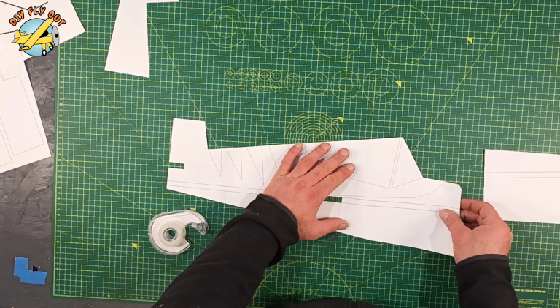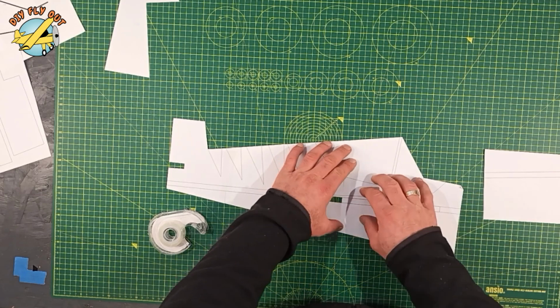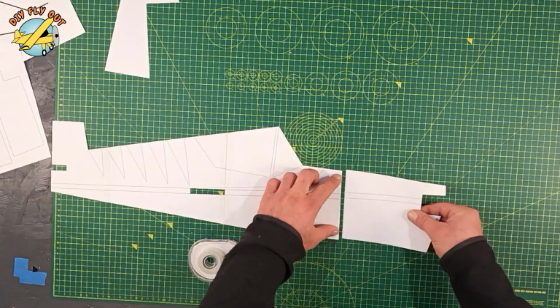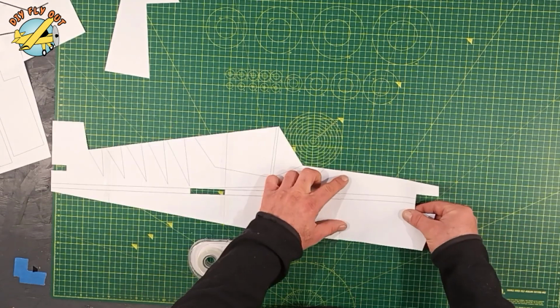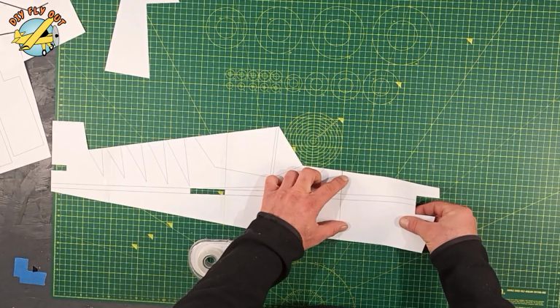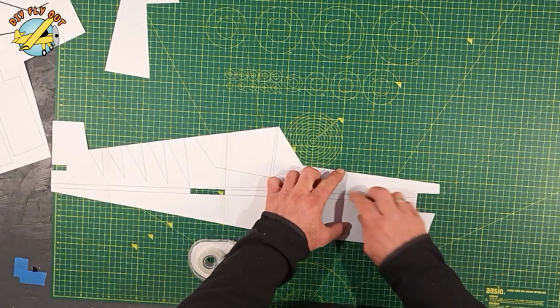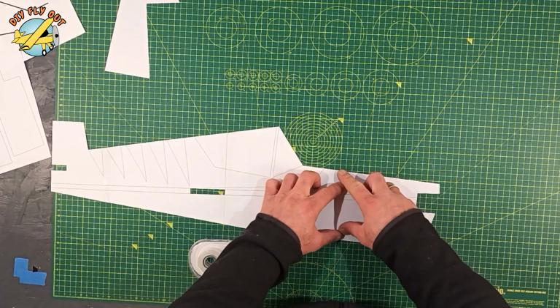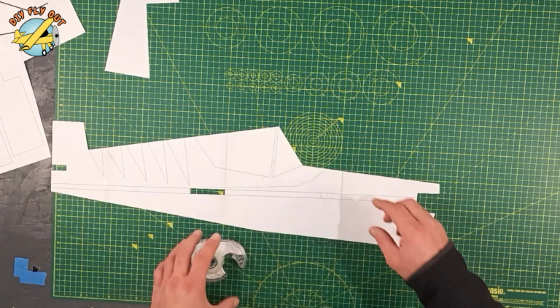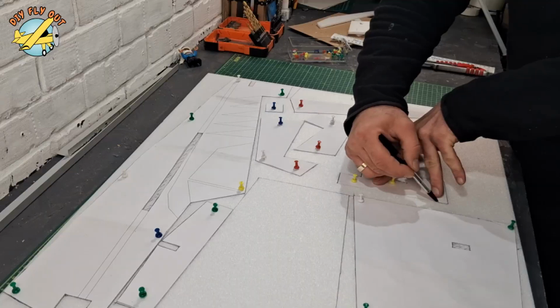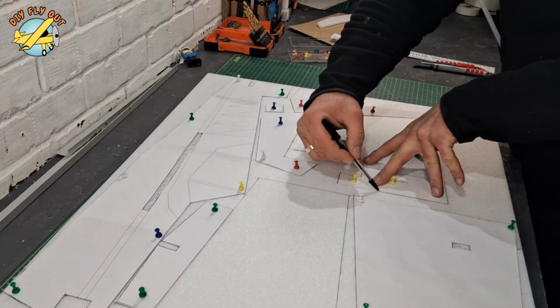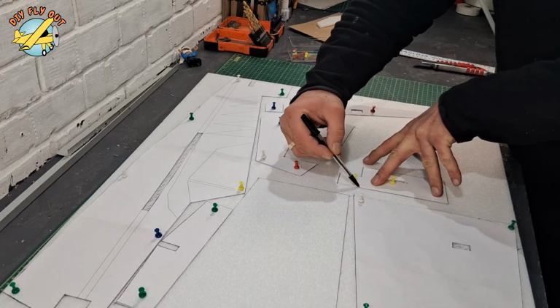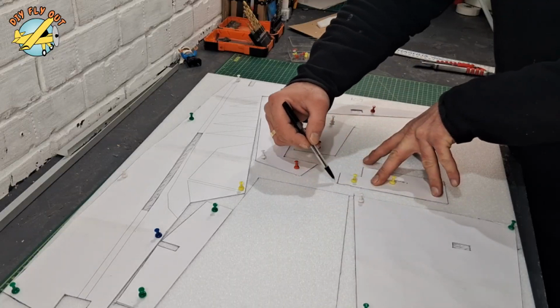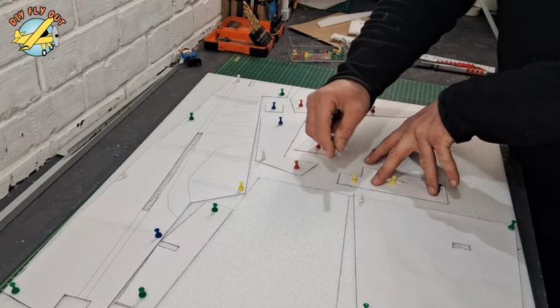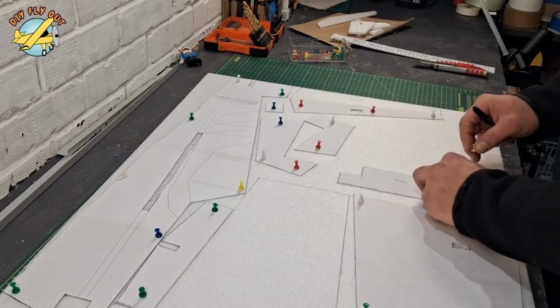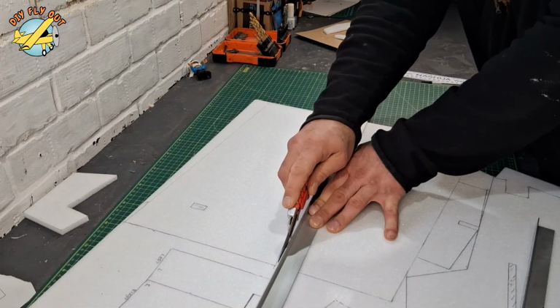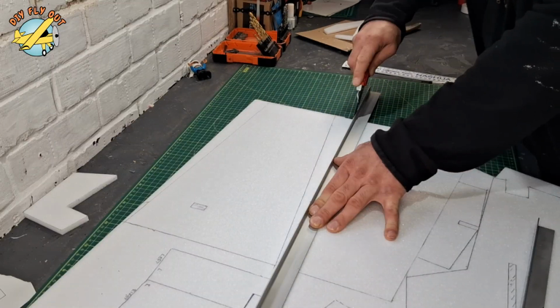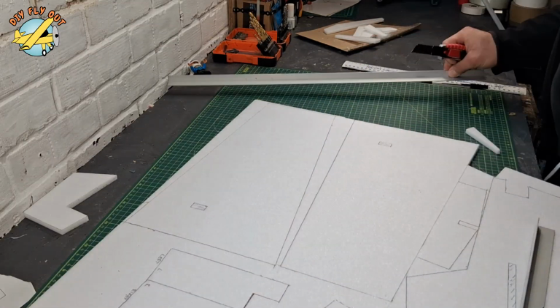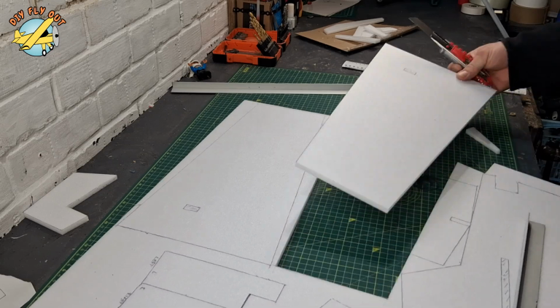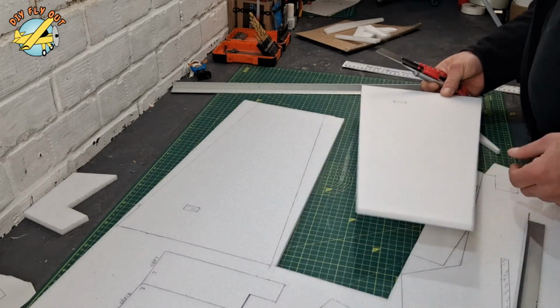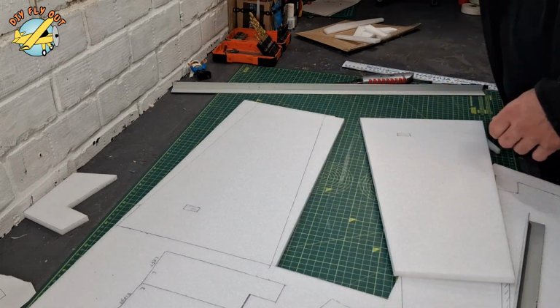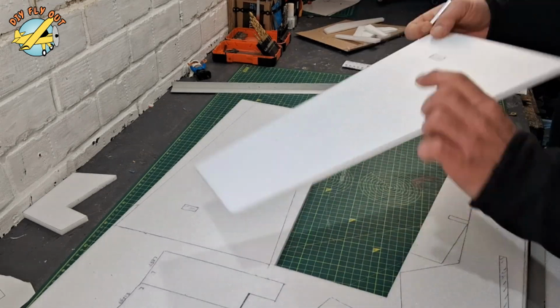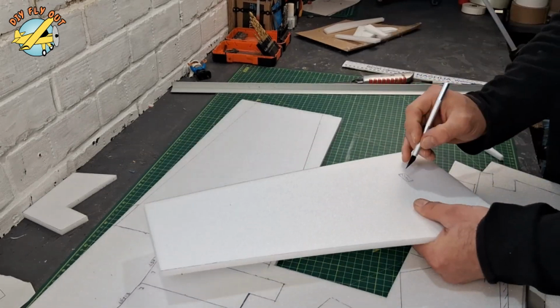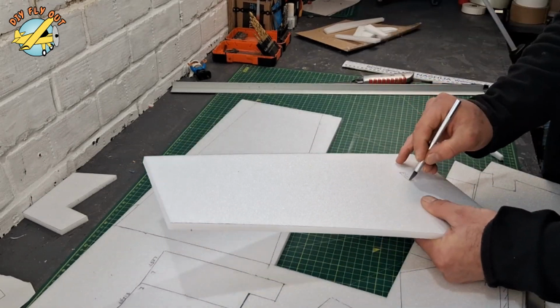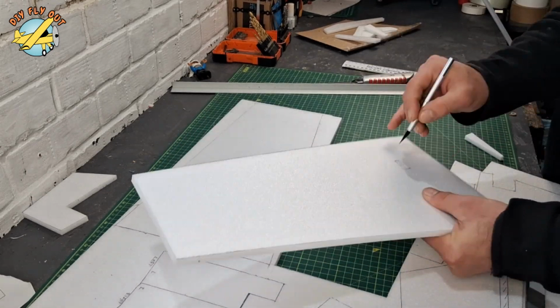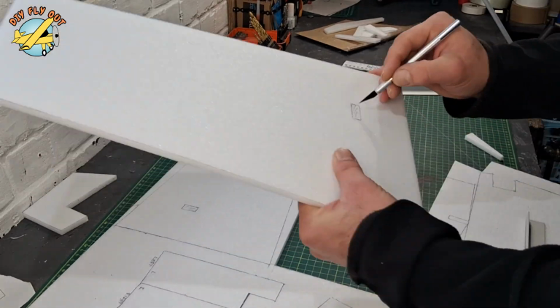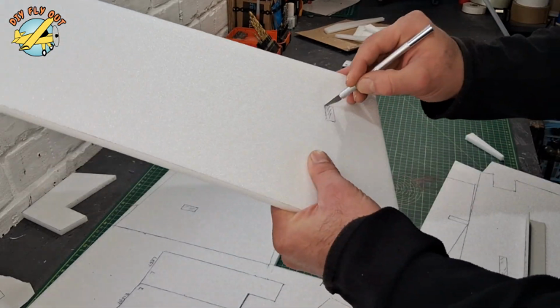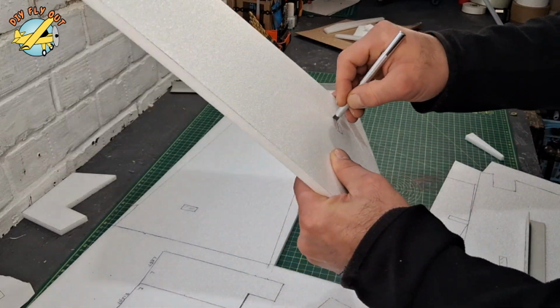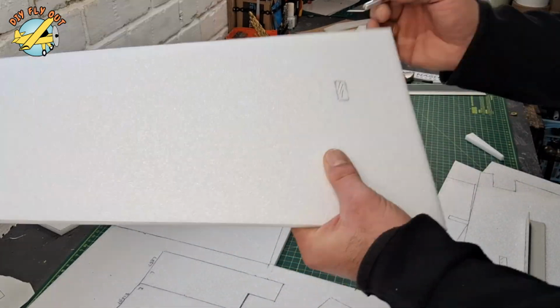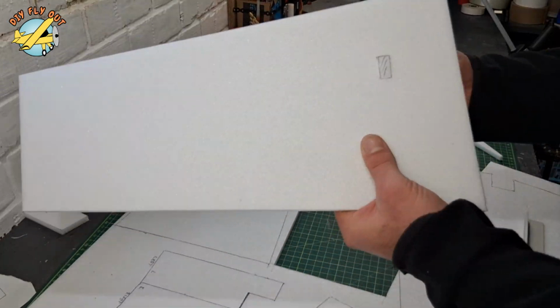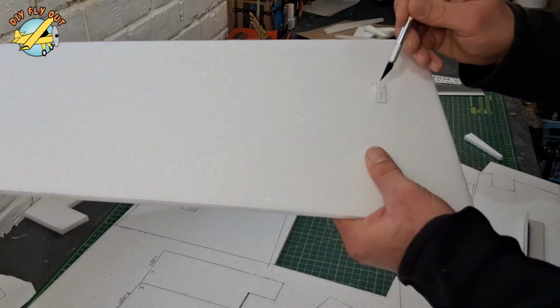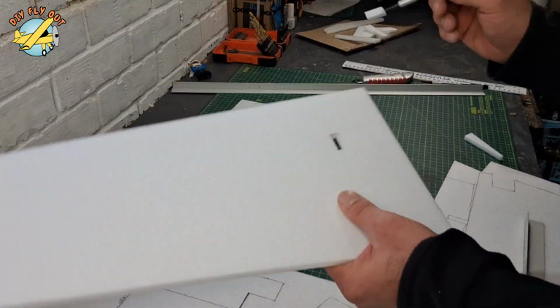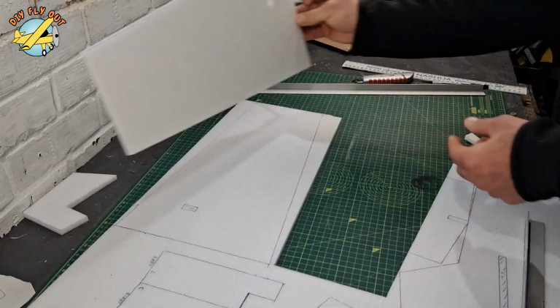First you print out and put together the plans. I use A4 paper, trace and cut out all the parts. Here's what it looks like when complete.